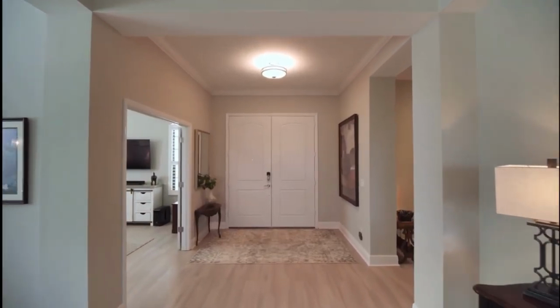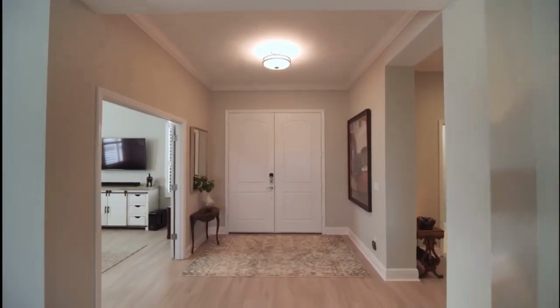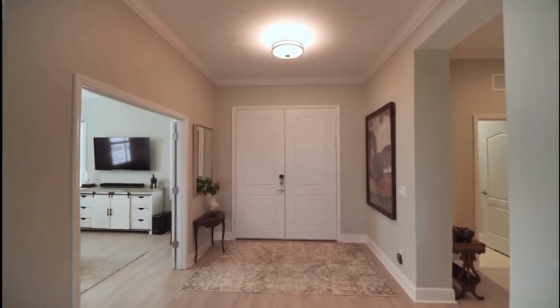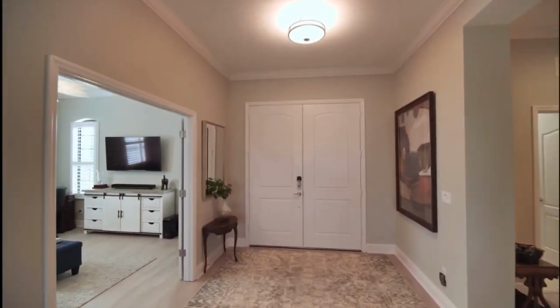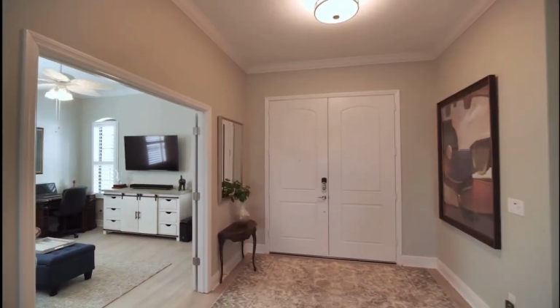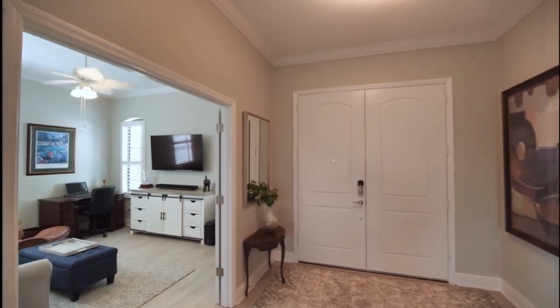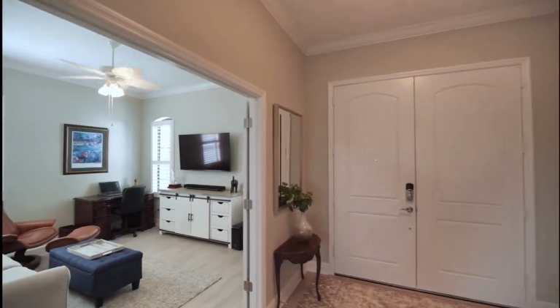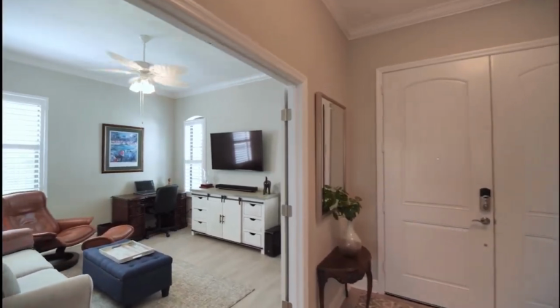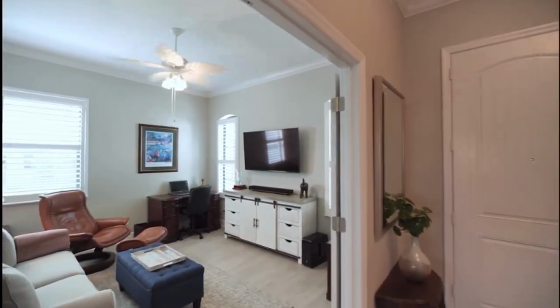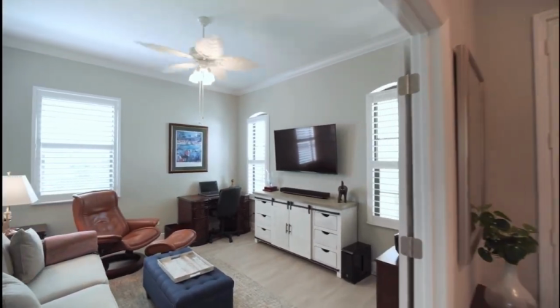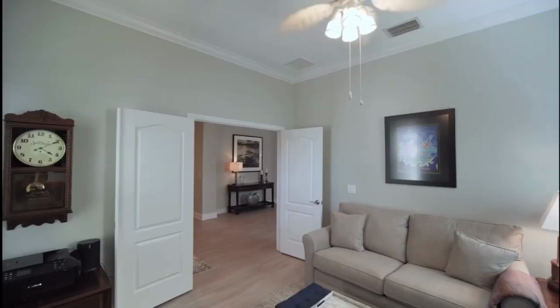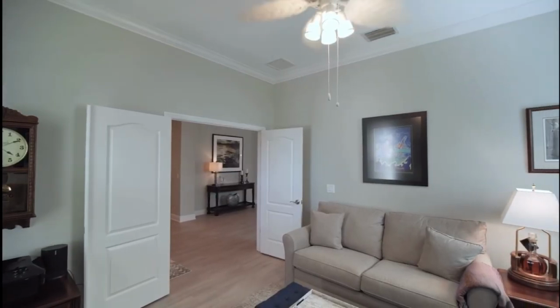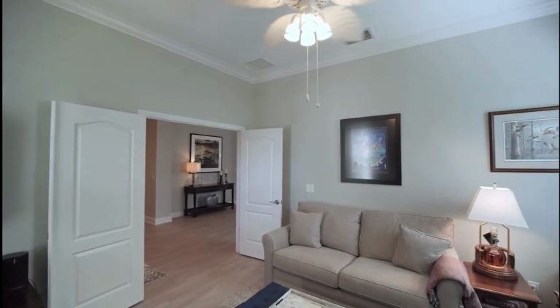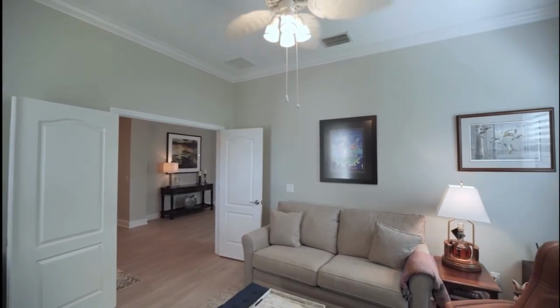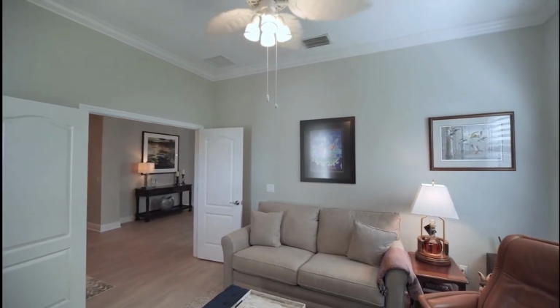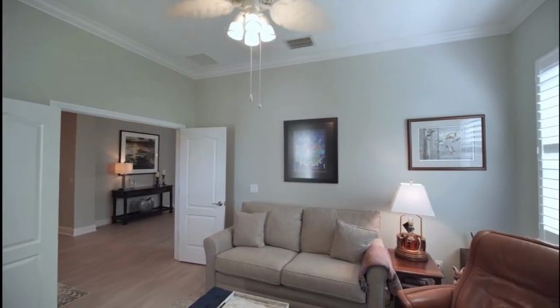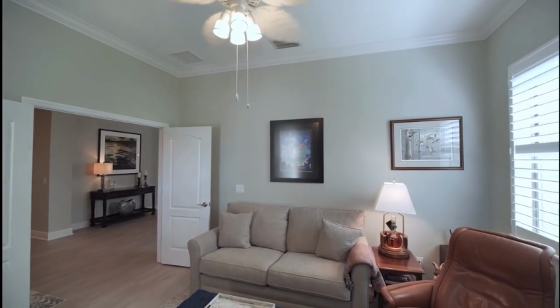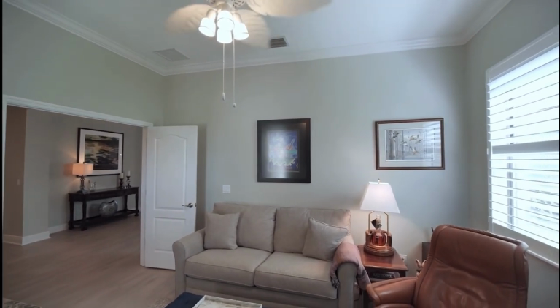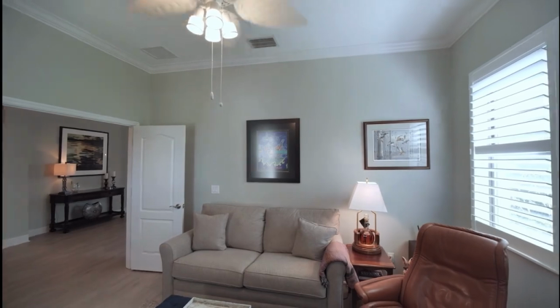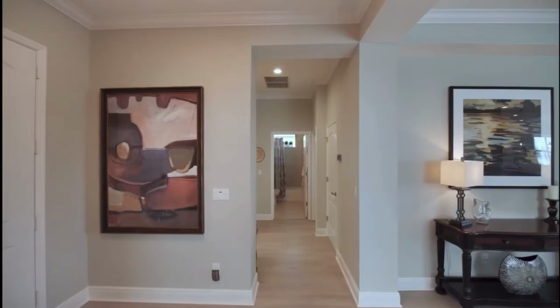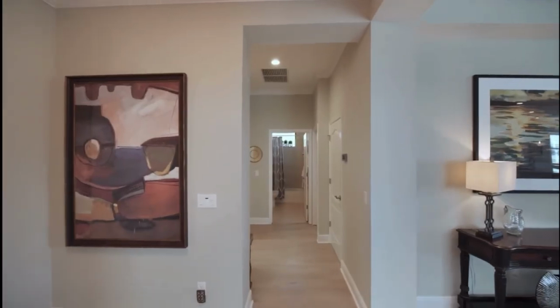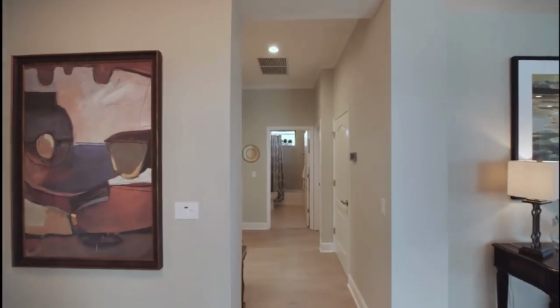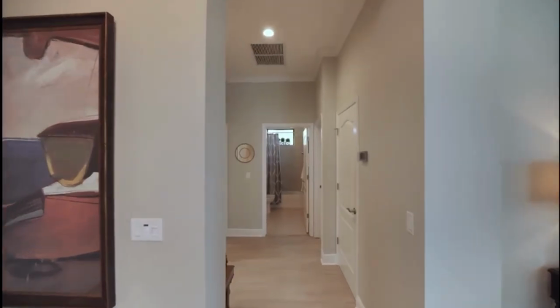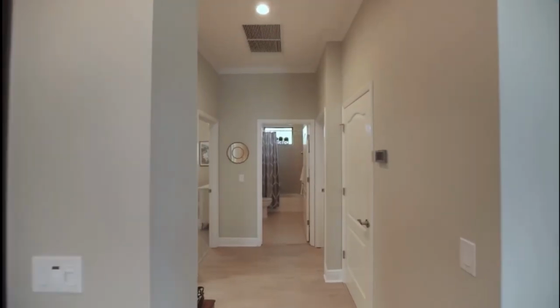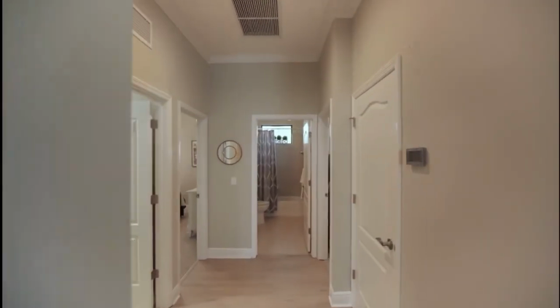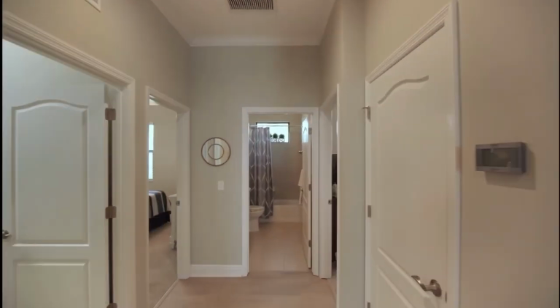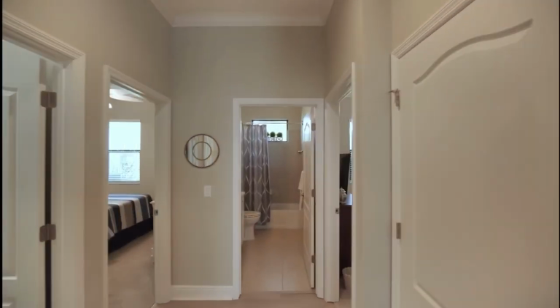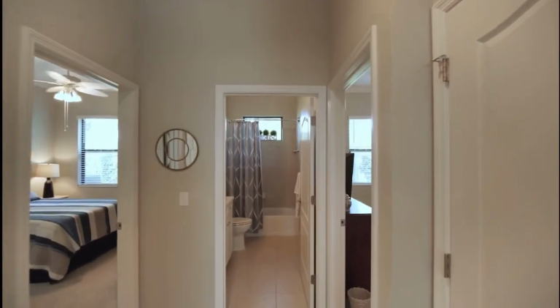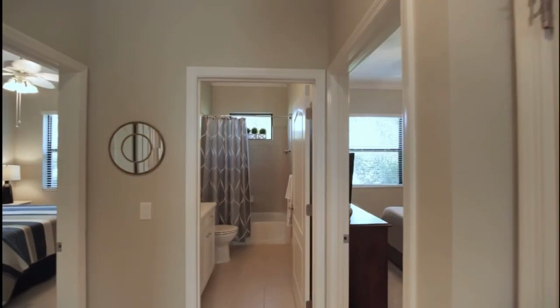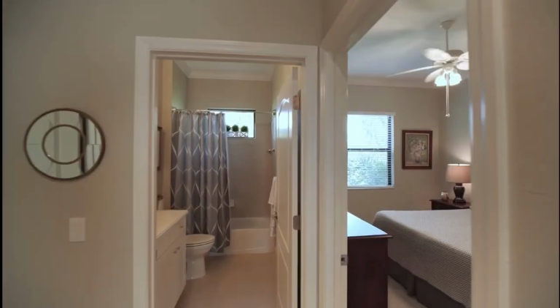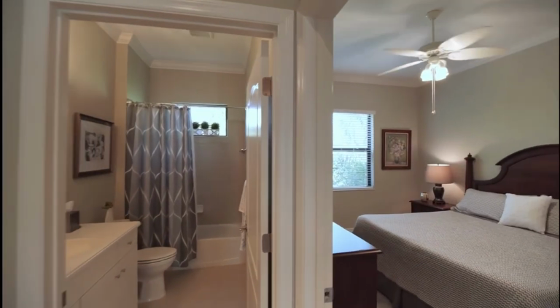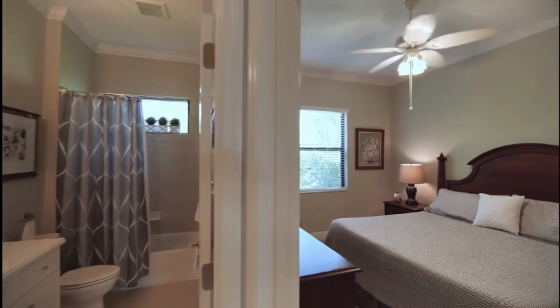The home has a three-car garage, interior laundry room, and has a few additional upgrades such as no-see-um screen on the patio, attic insulation, and a whole house surge protection system.